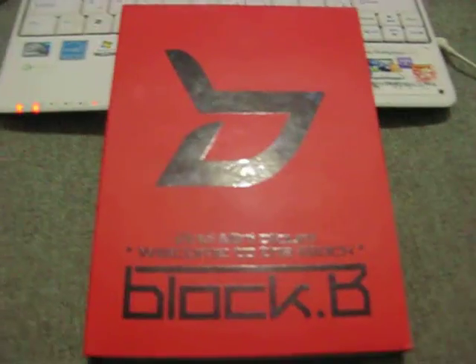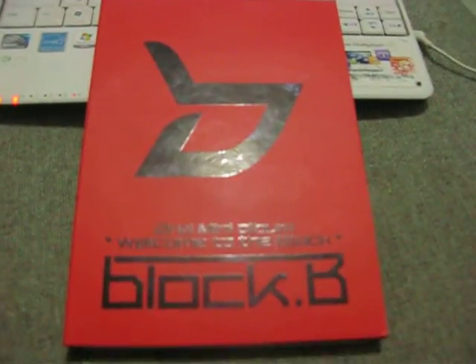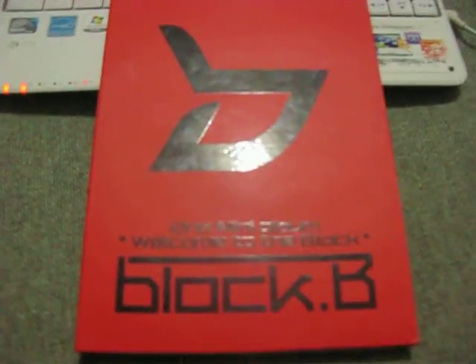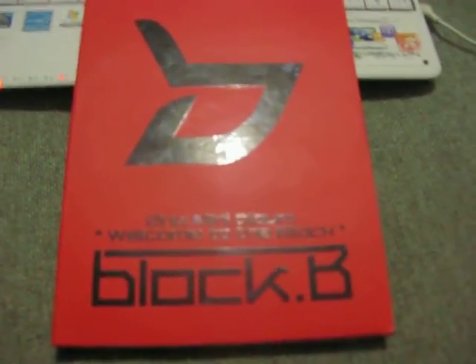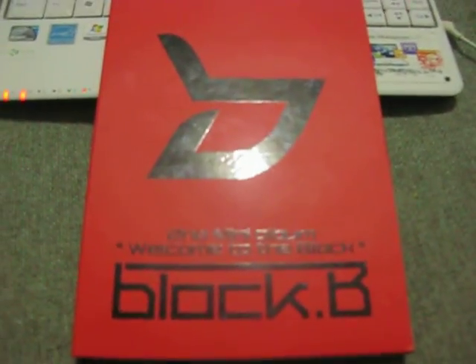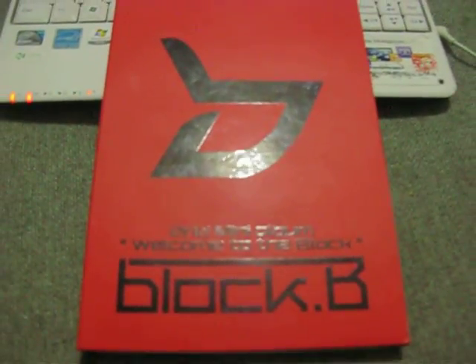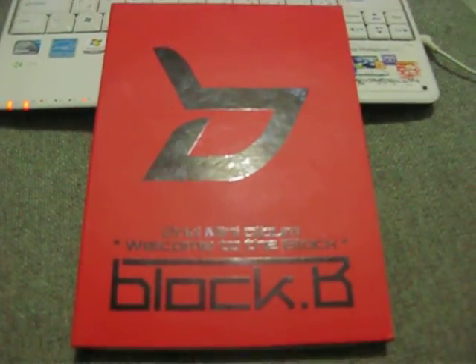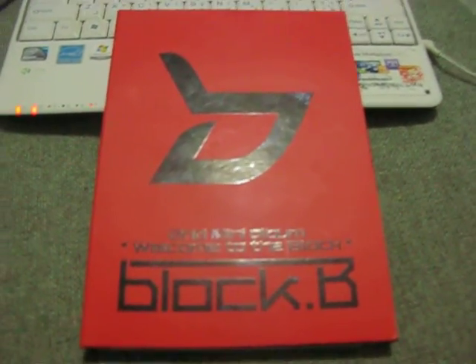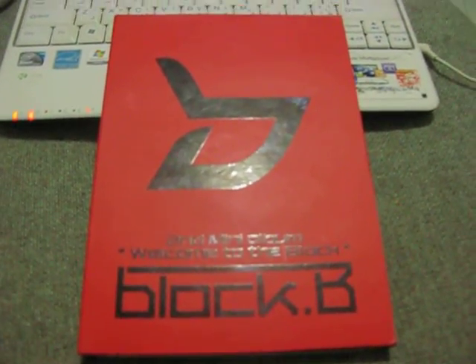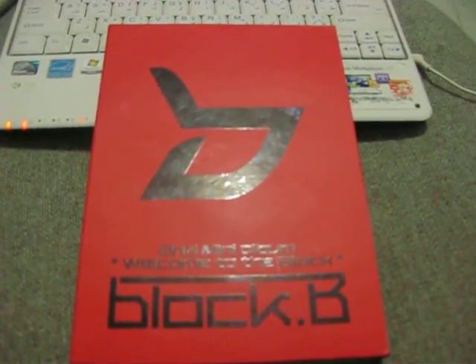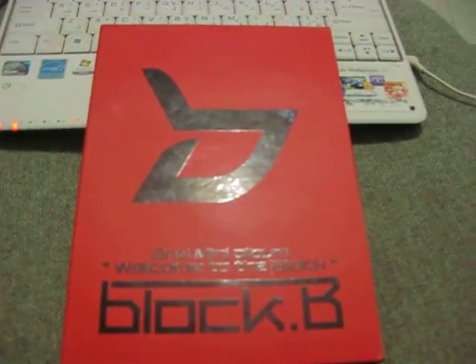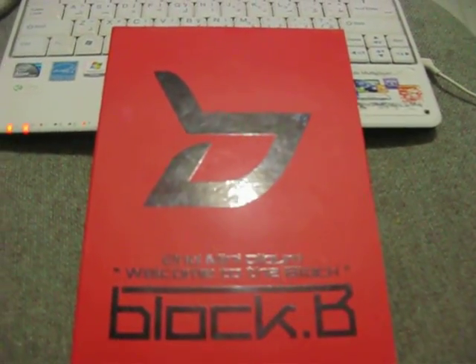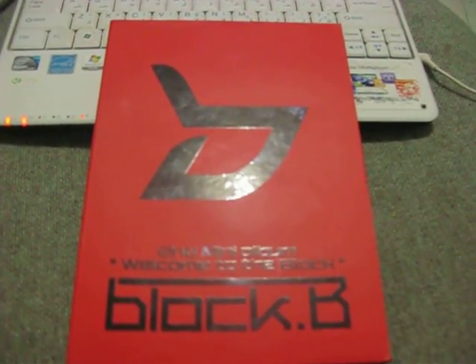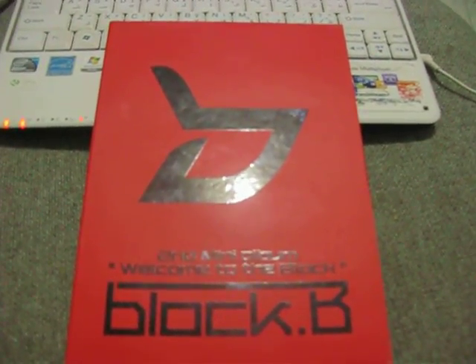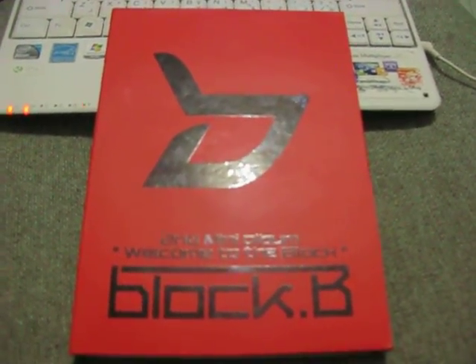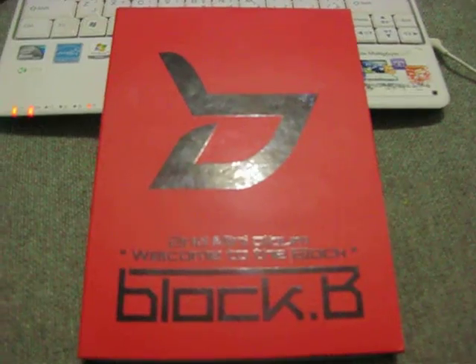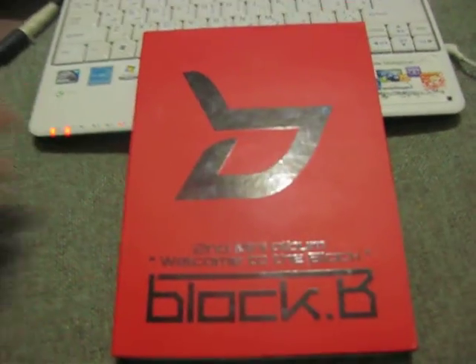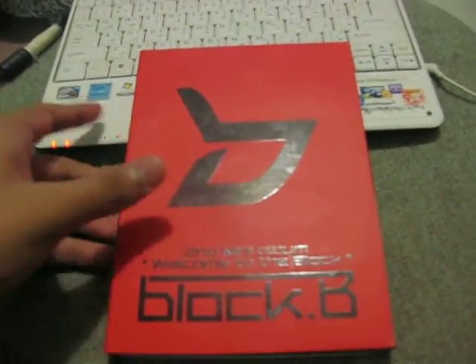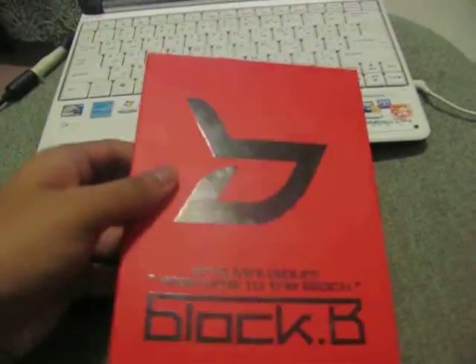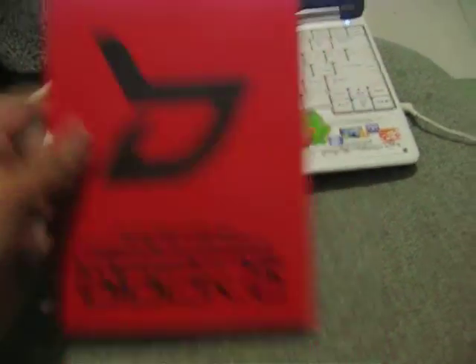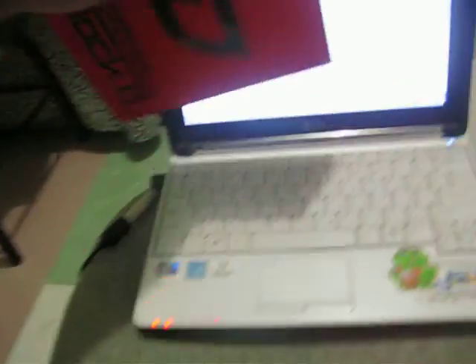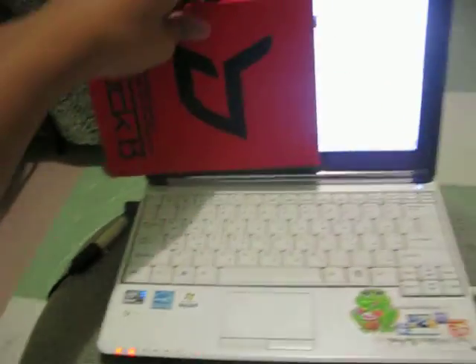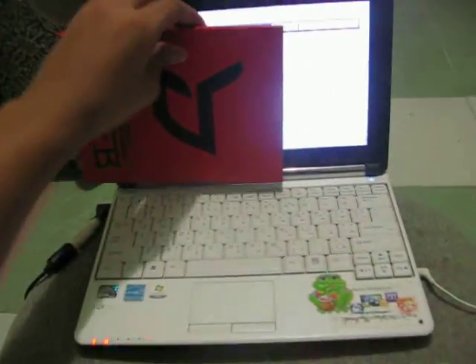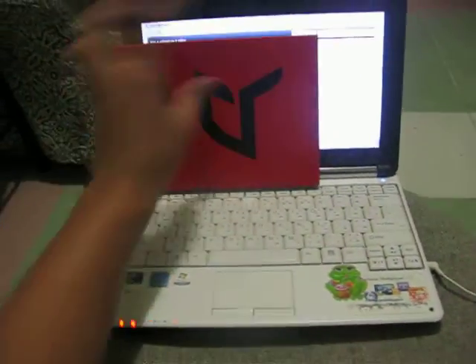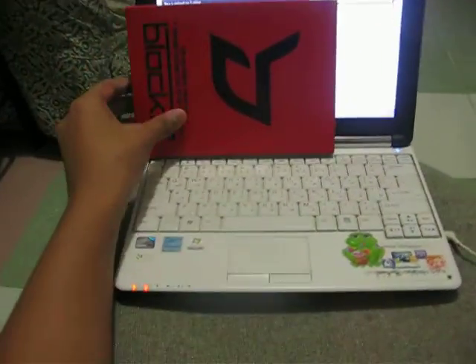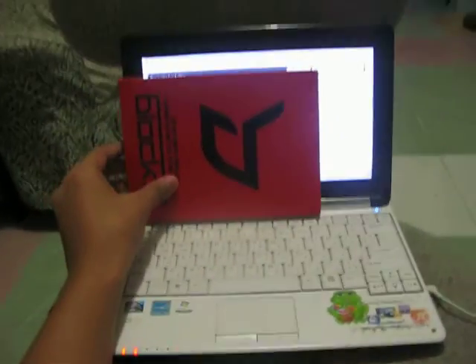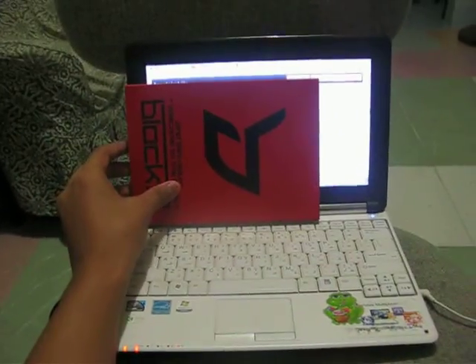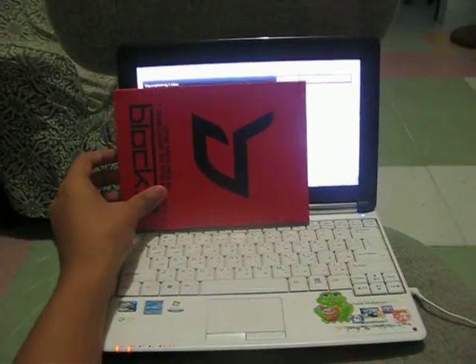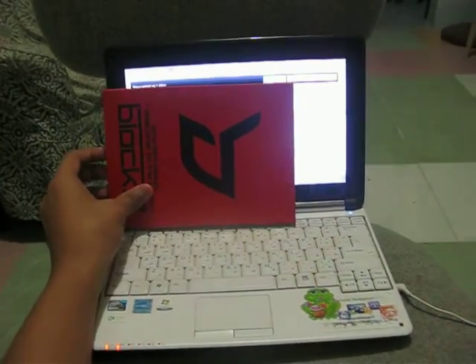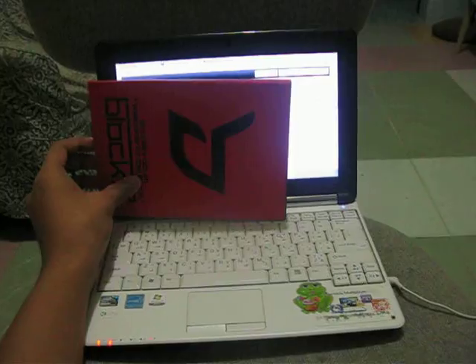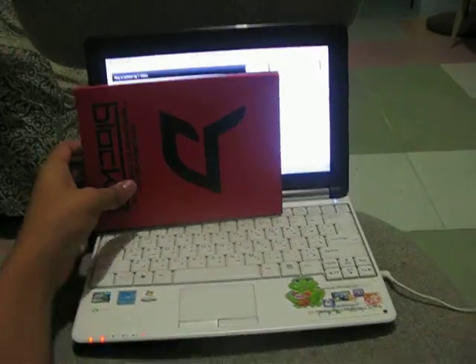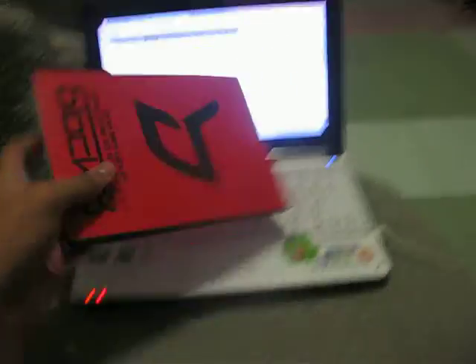Hi, I'm going to do an unboxing of Block B's second mini album, Welcome to the Block, version 8. So here it is. It's this big — it's kind of small.